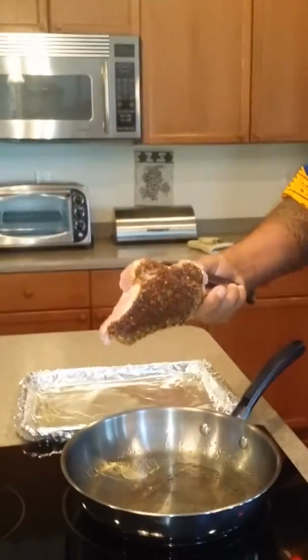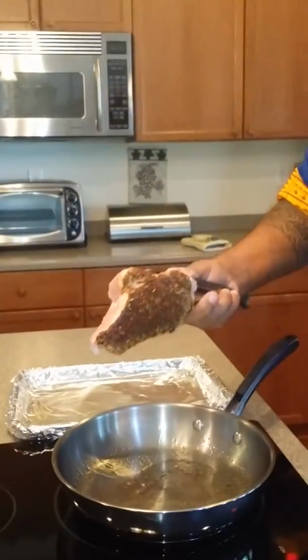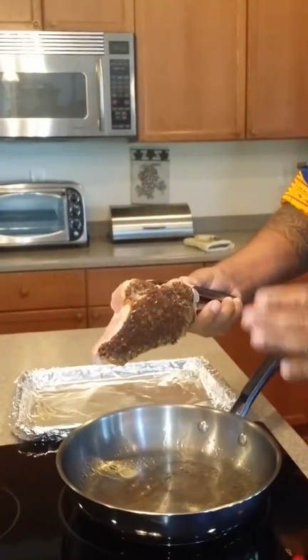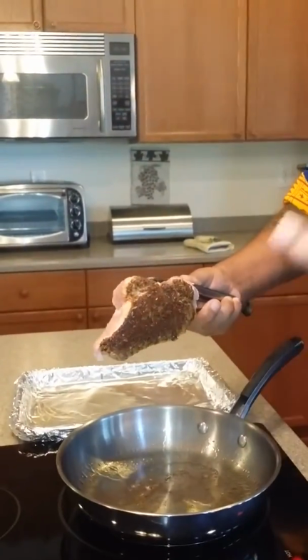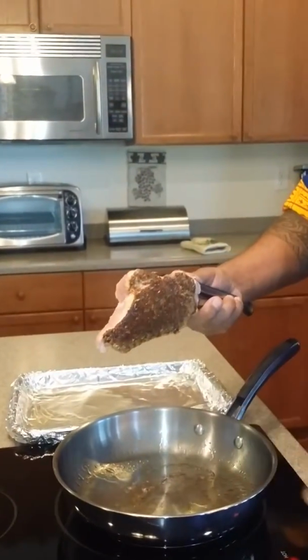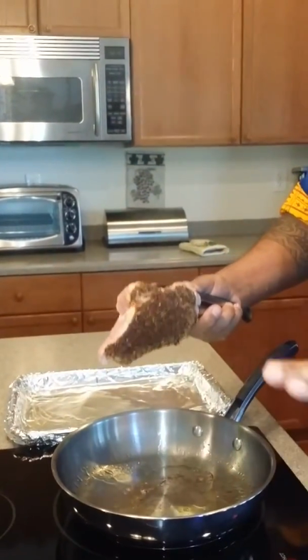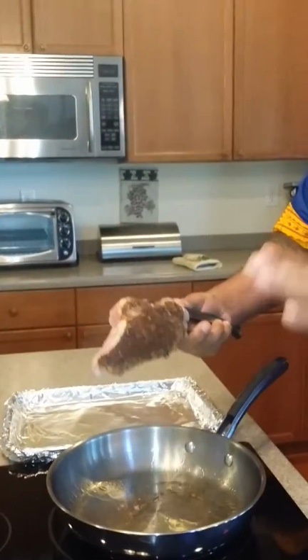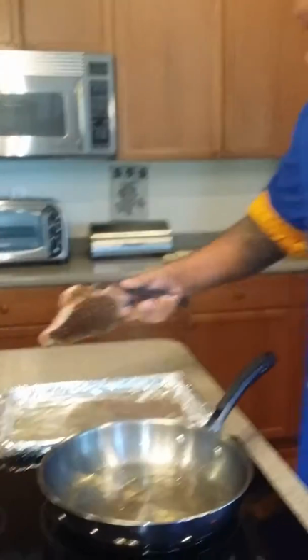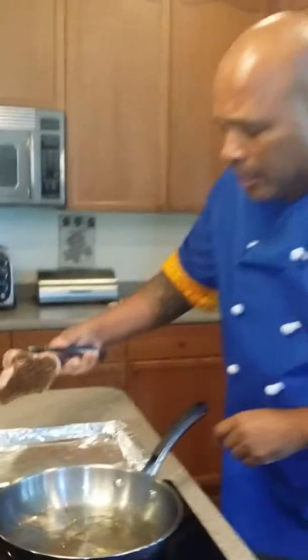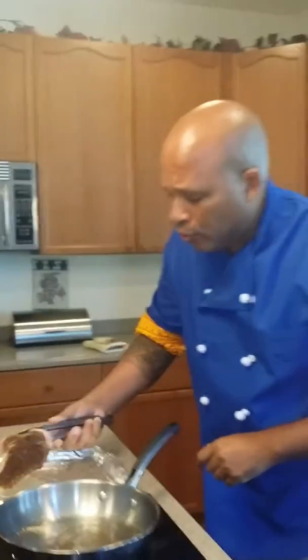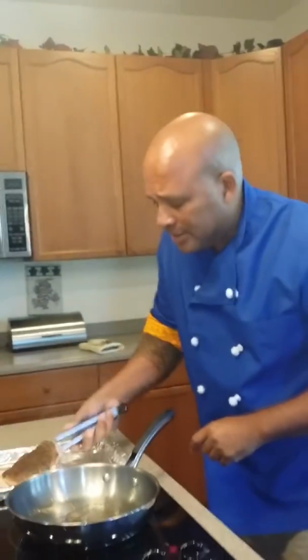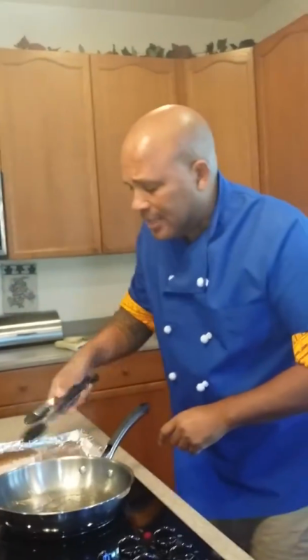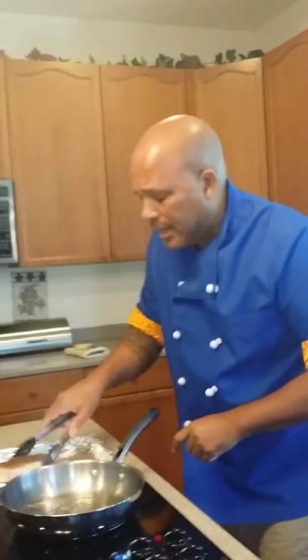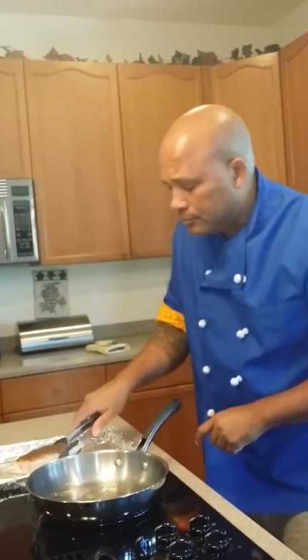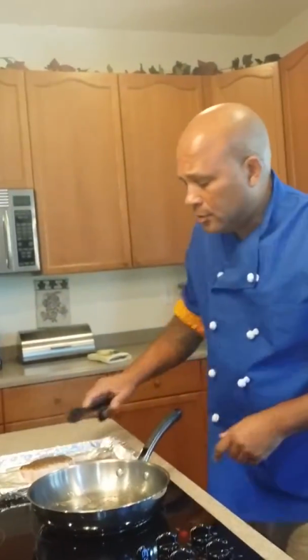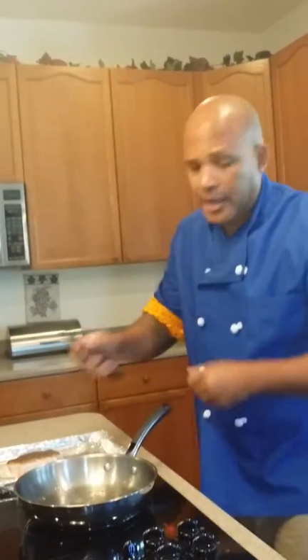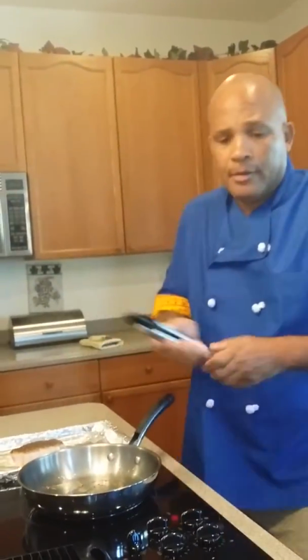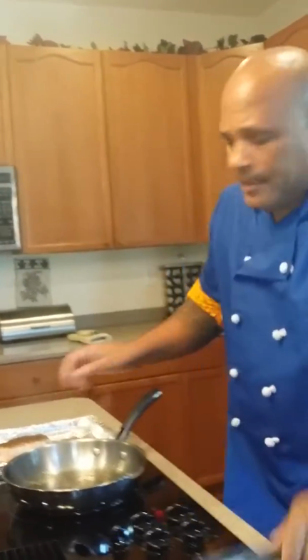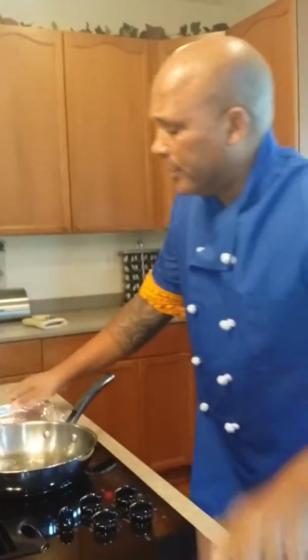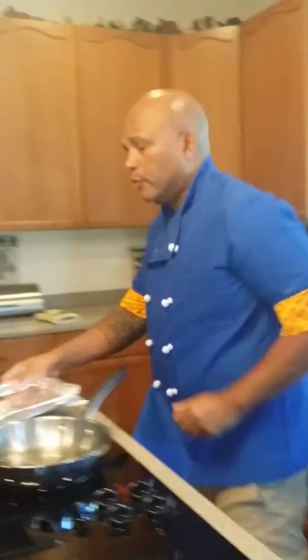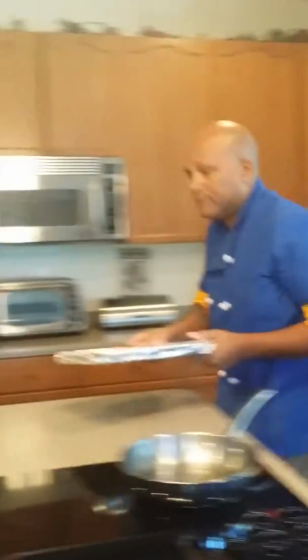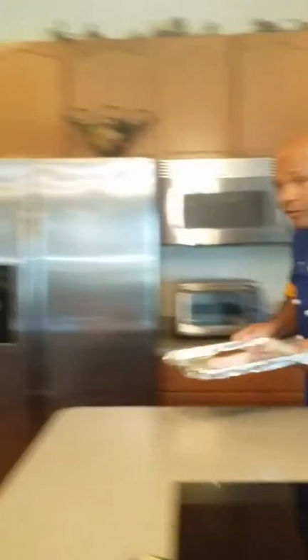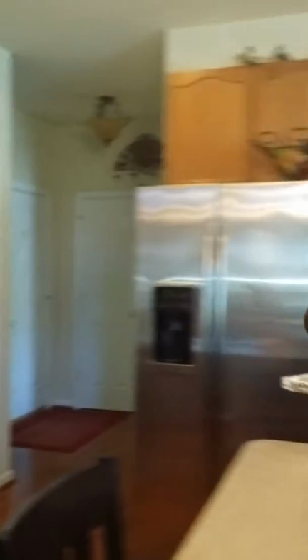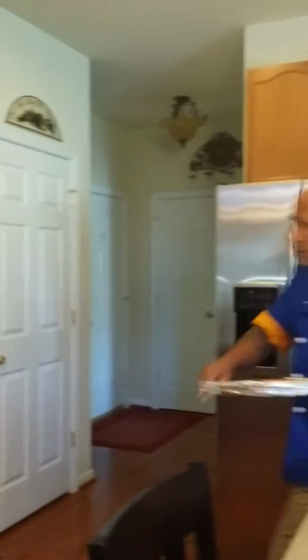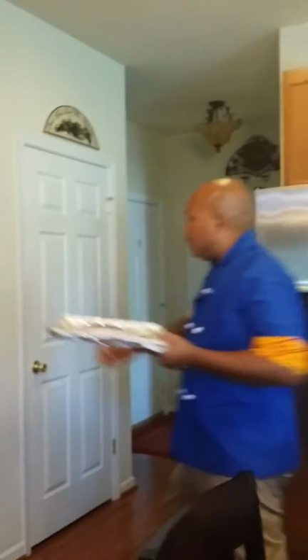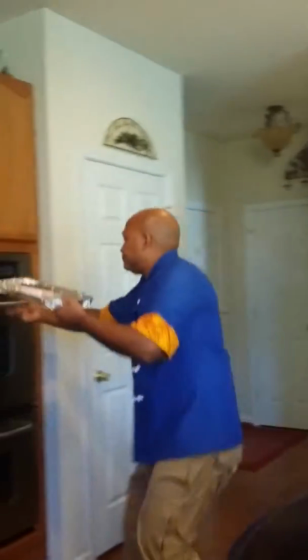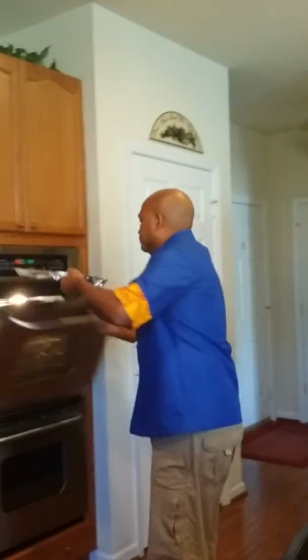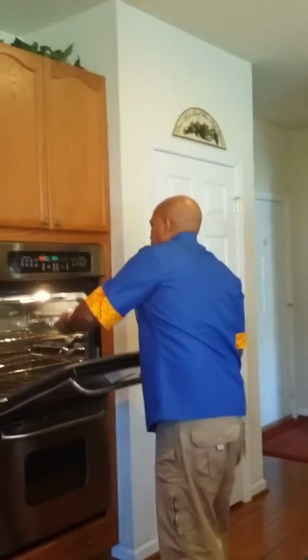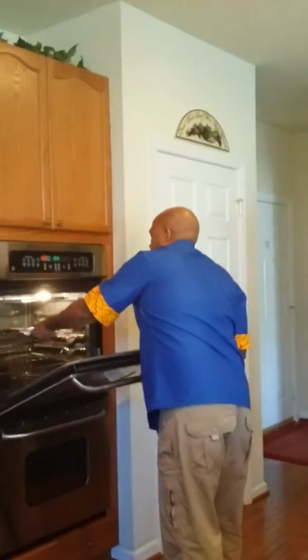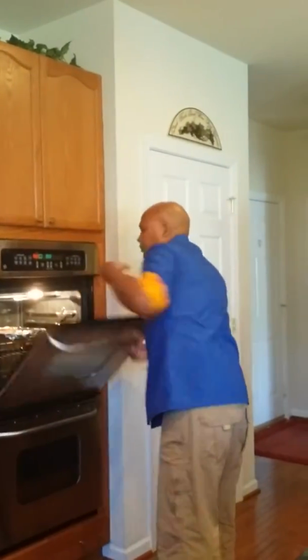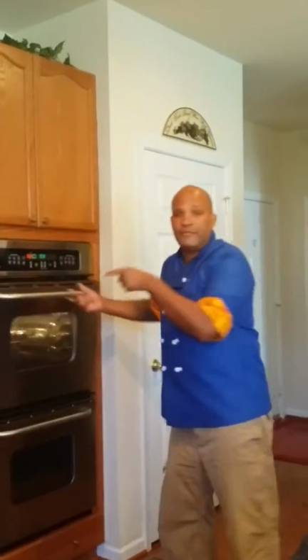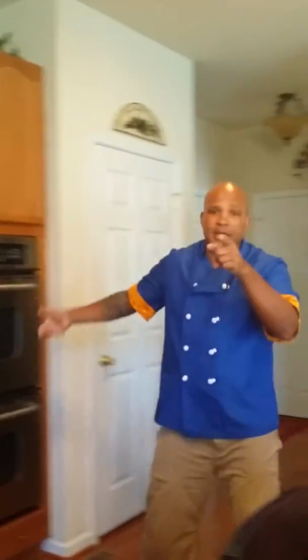Got a little smoke coming off of that — that's good. We're going to go ahead and press that side down into a 350-degree oven. It's going to go 25 minutes.